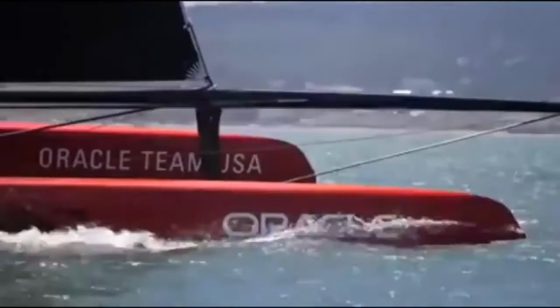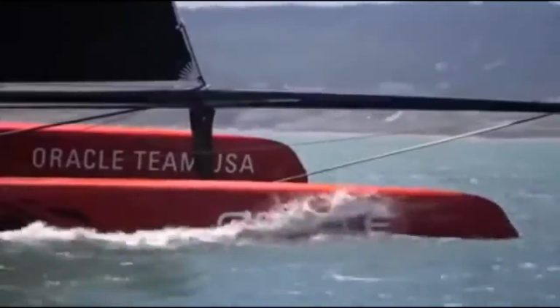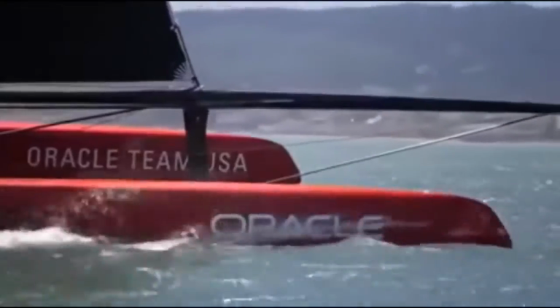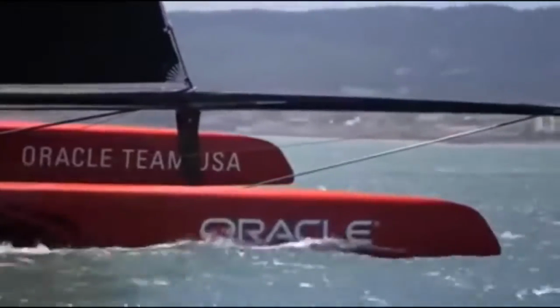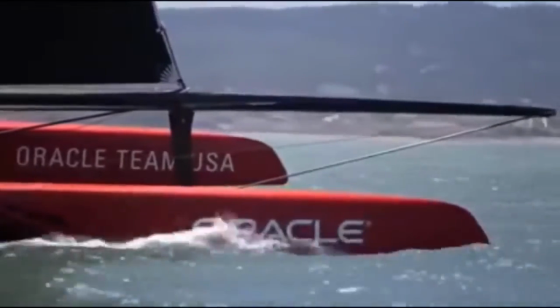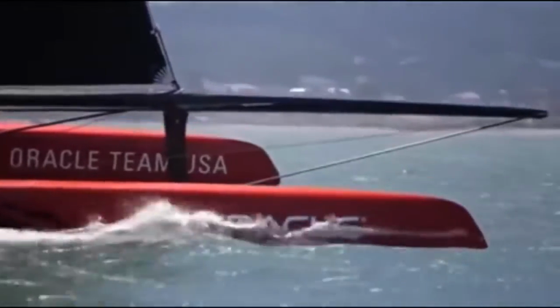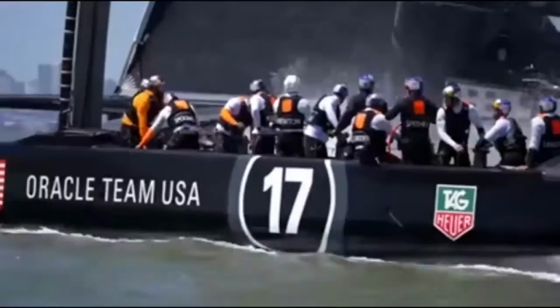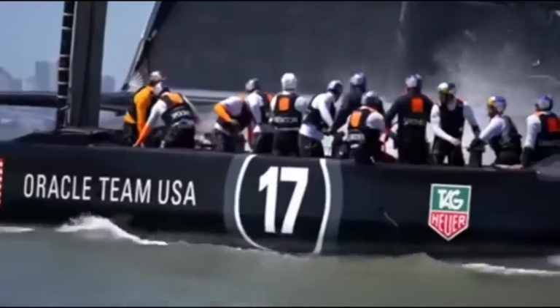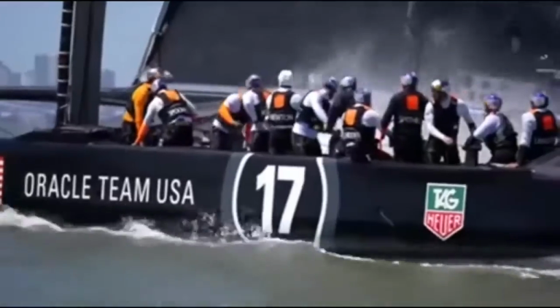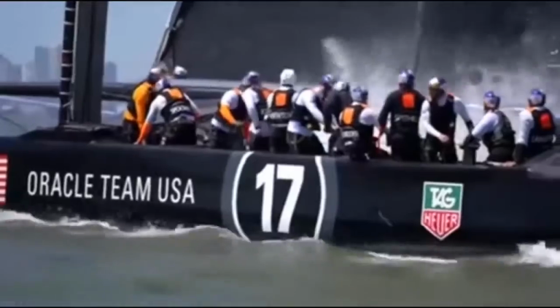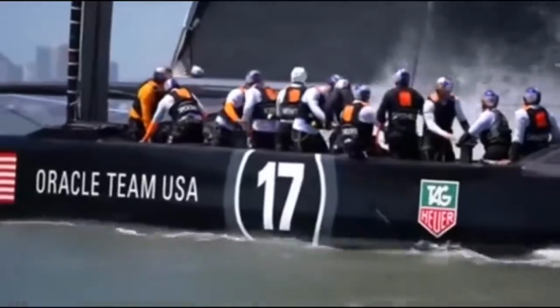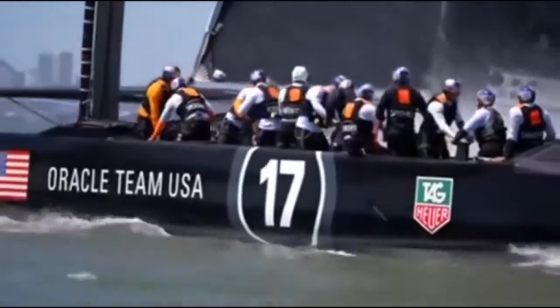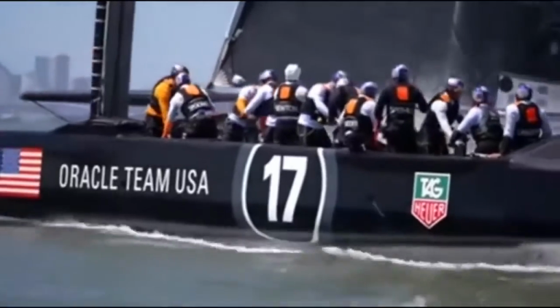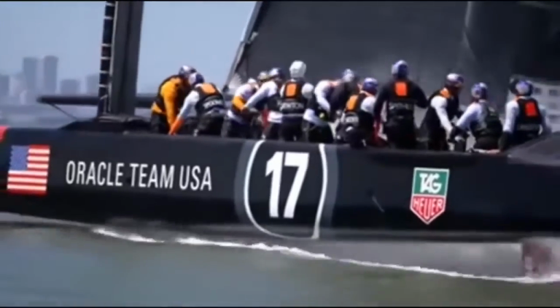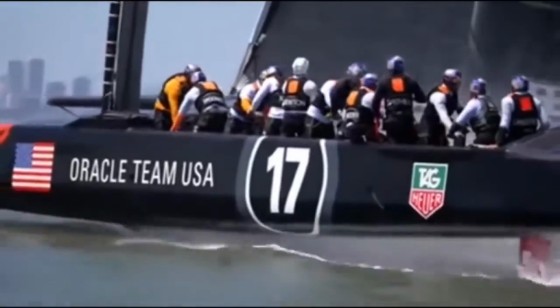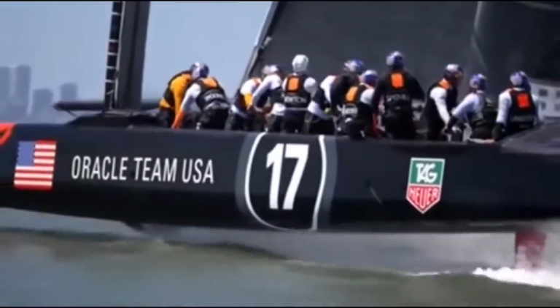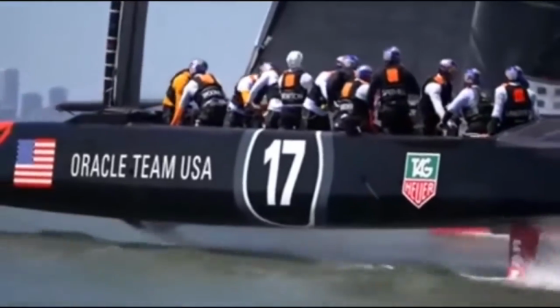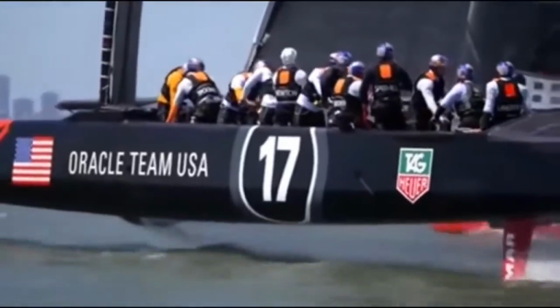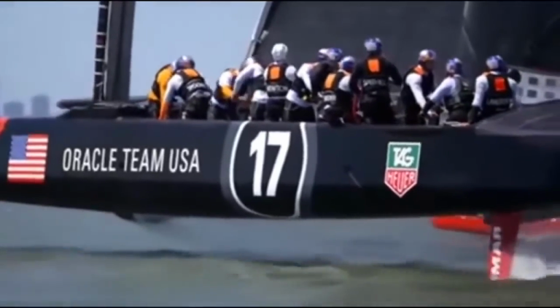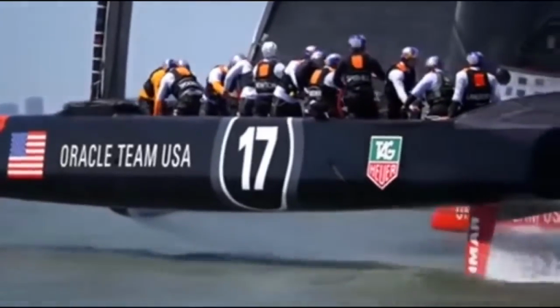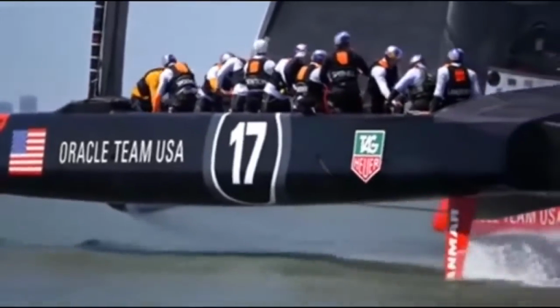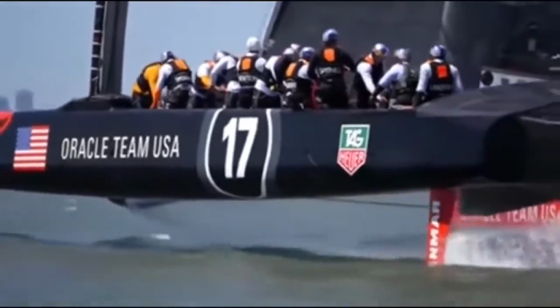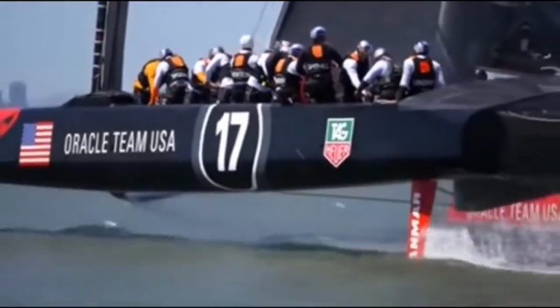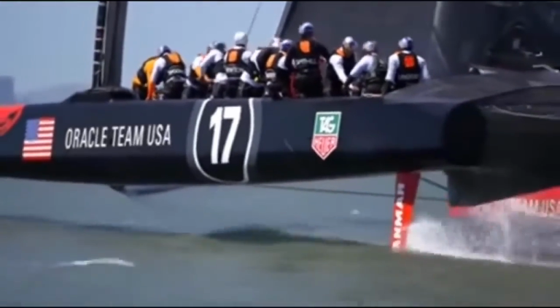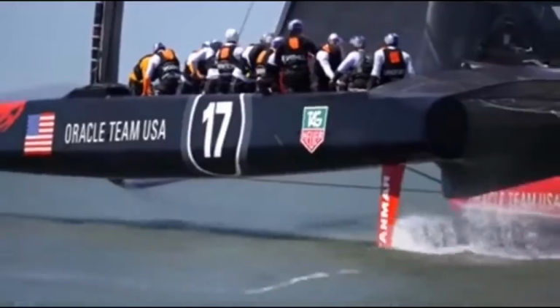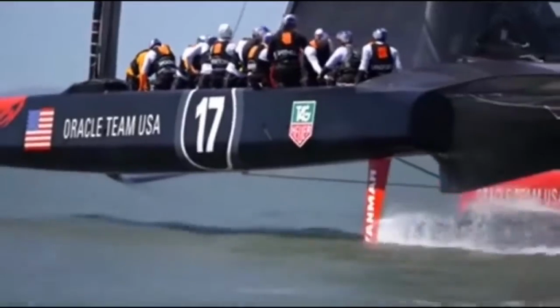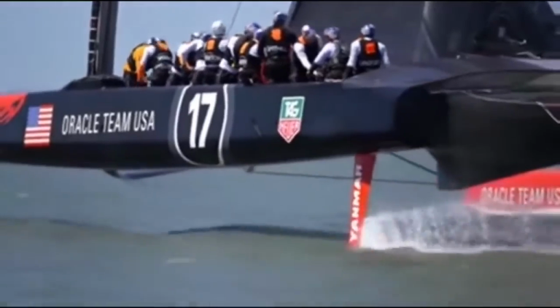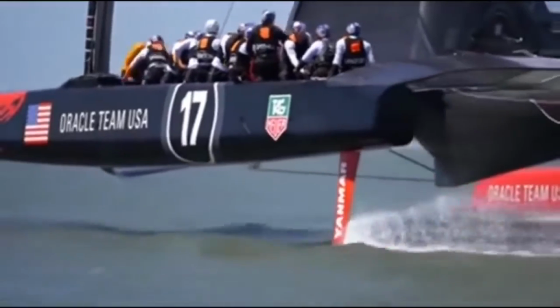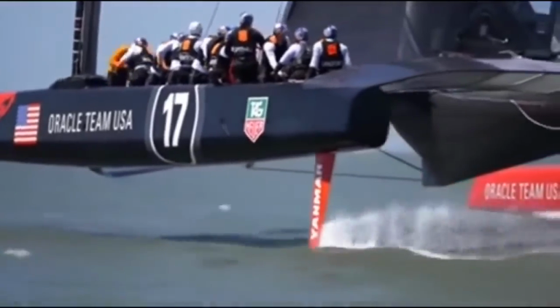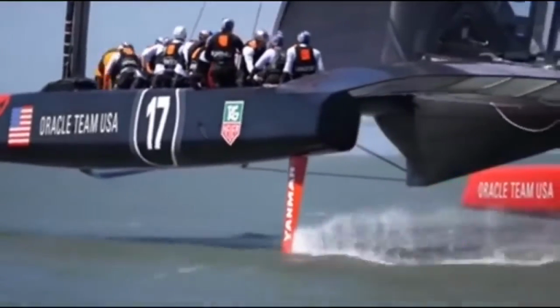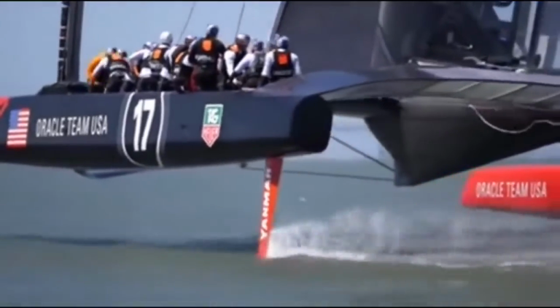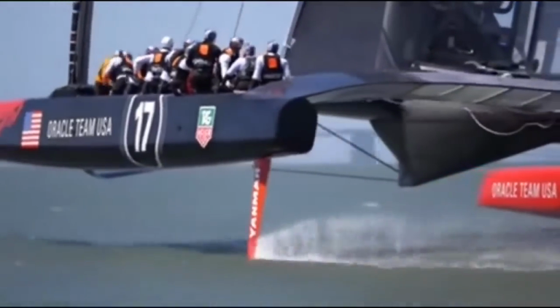A catamaran is a watercraft with a very distinct look because of the hulls they have. A crazy hydrofoil catamaran made by the Oracle team looks like nothing else in the water and can reach incredible speeds.